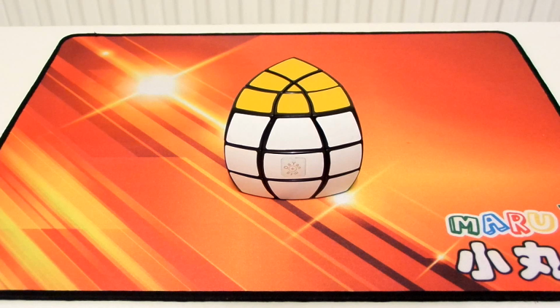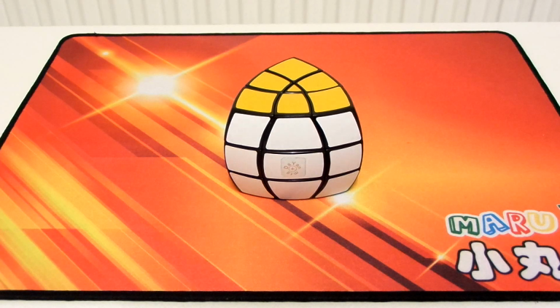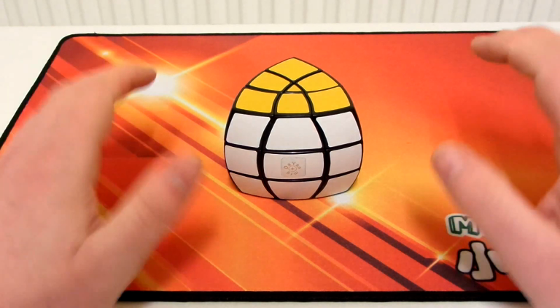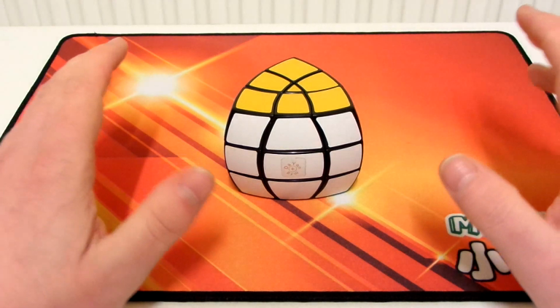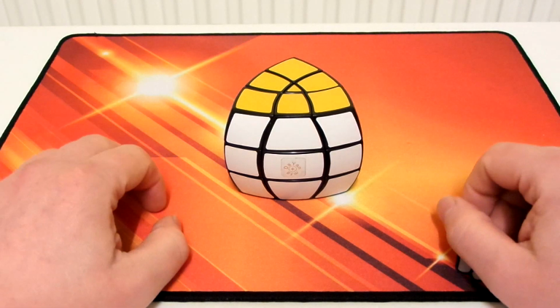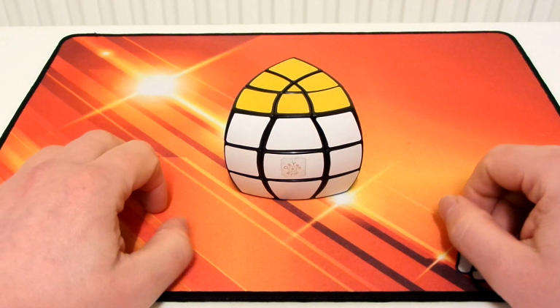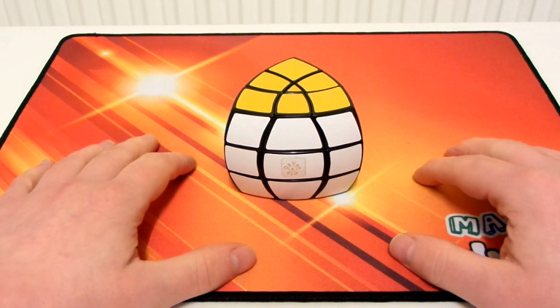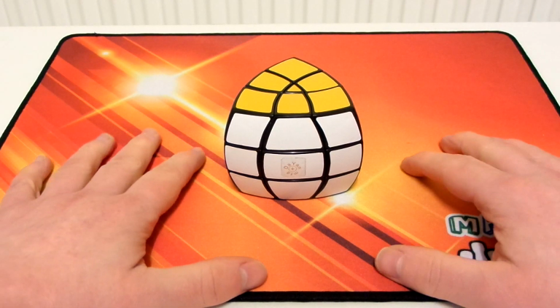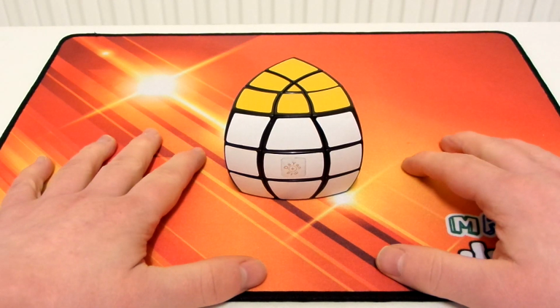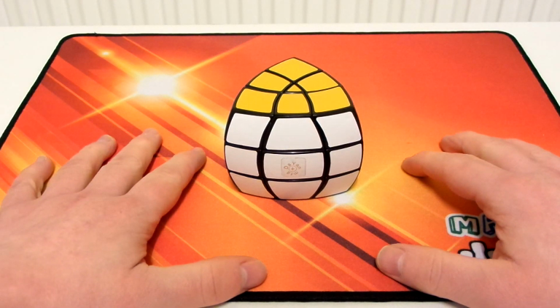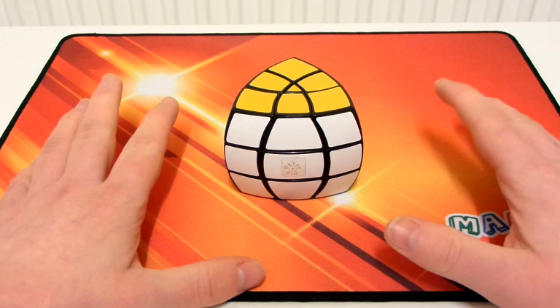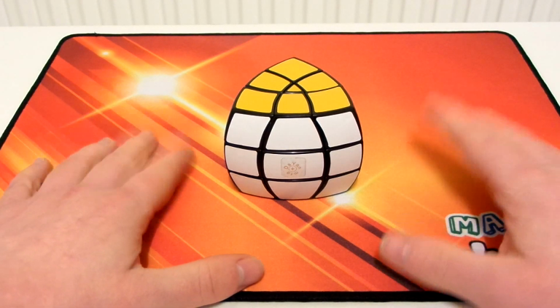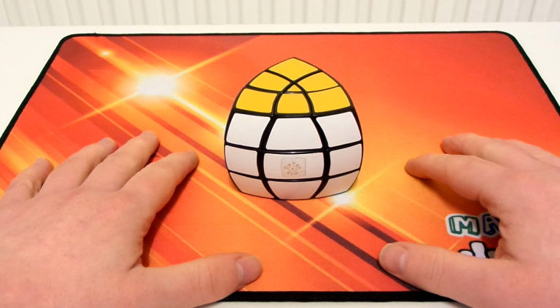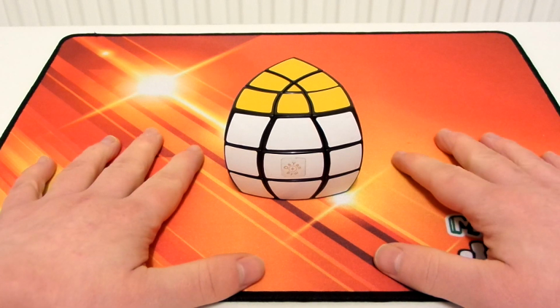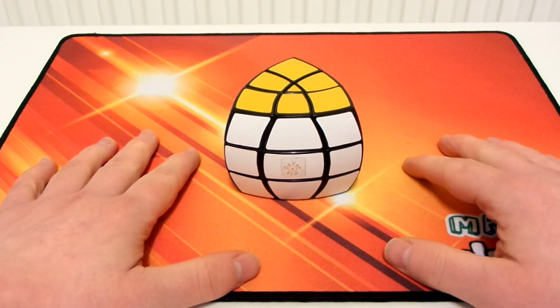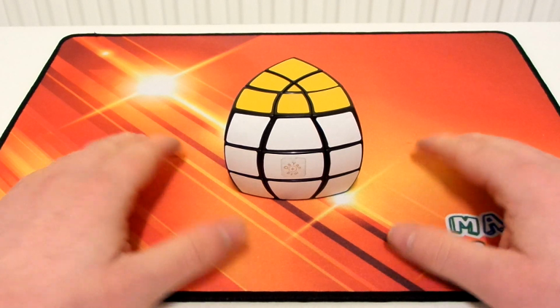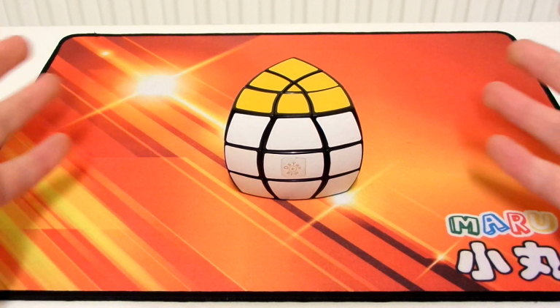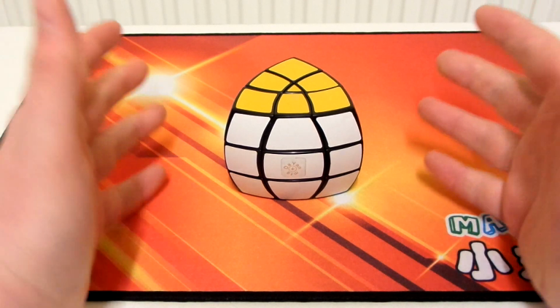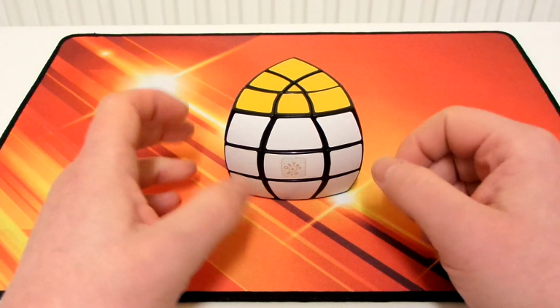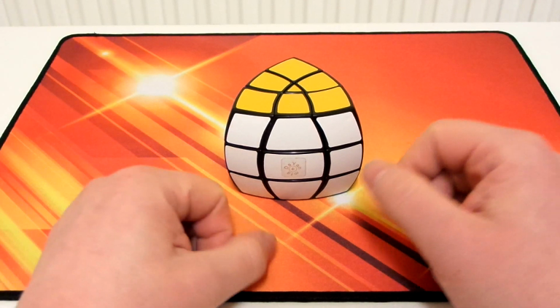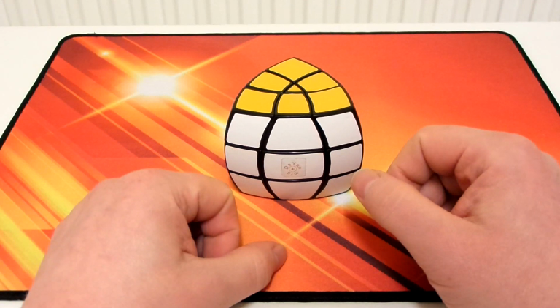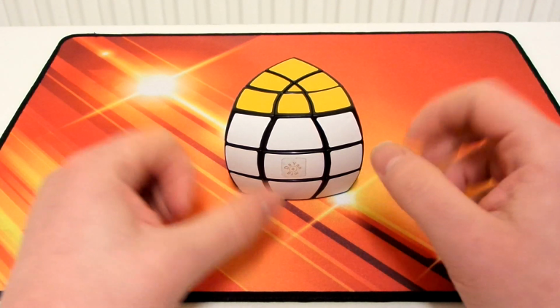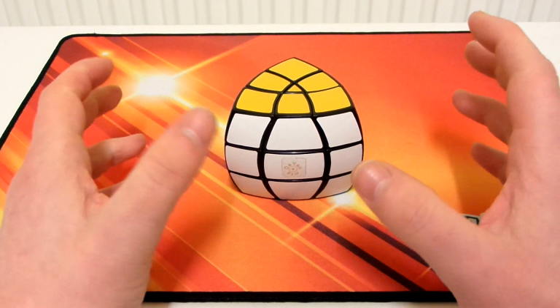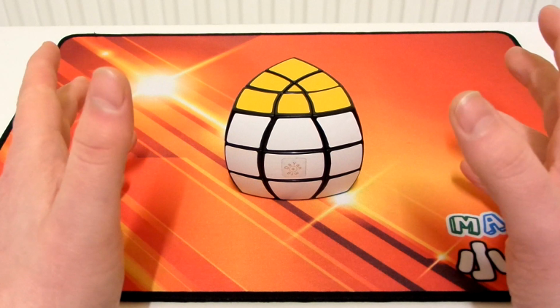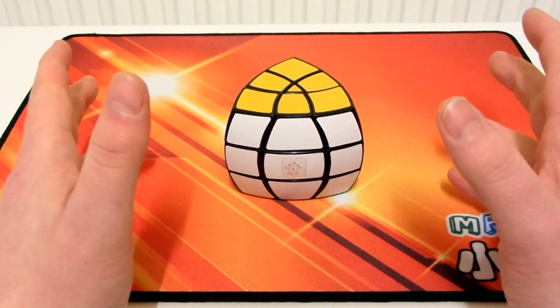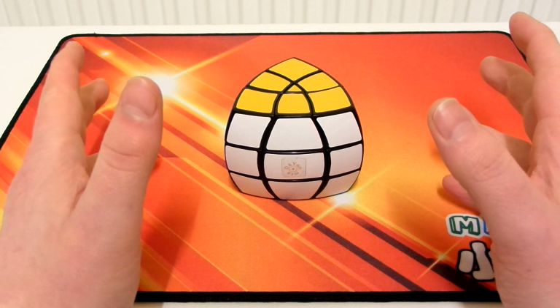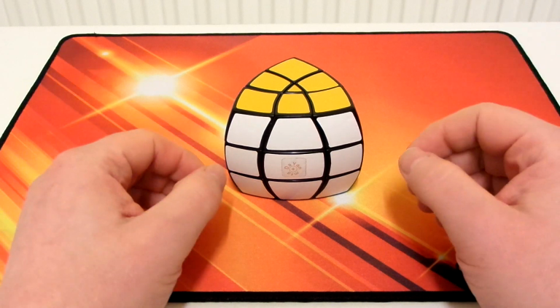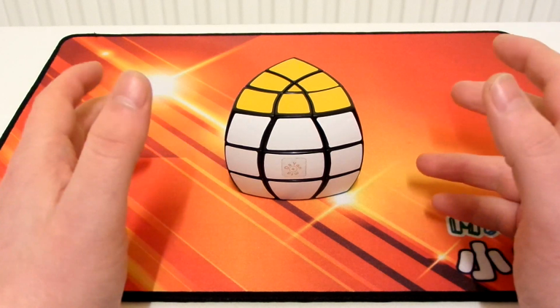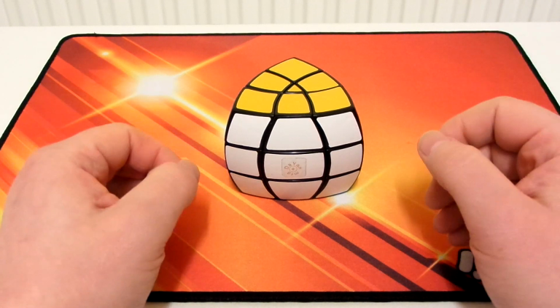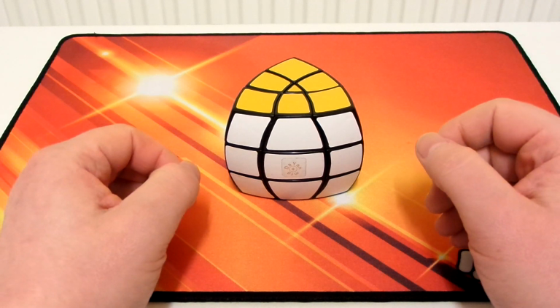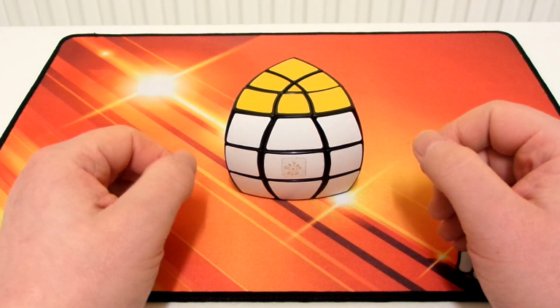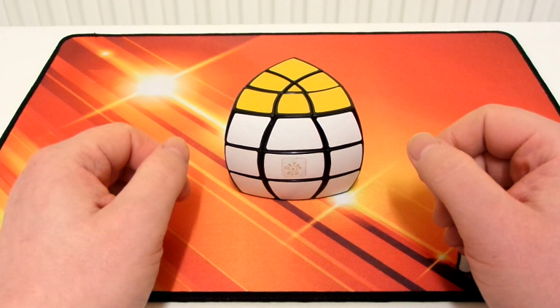This is going to be a tutorial on the Dian MFA standard 3-layer pentahedron. It's not too difficult, and you only need one algorithm for it, which is a very common cuboid algorithm.